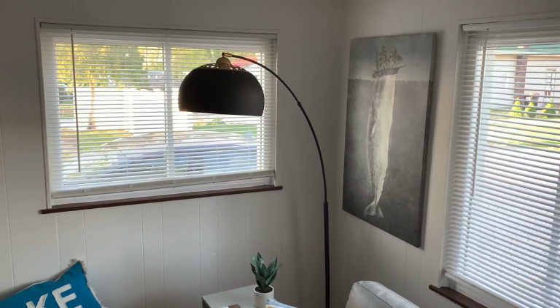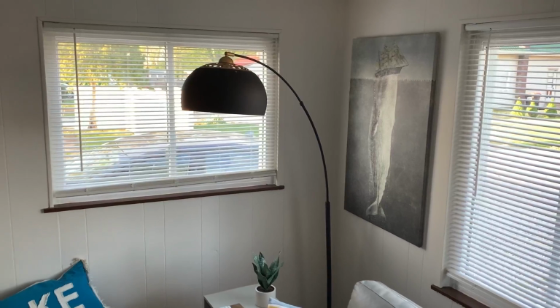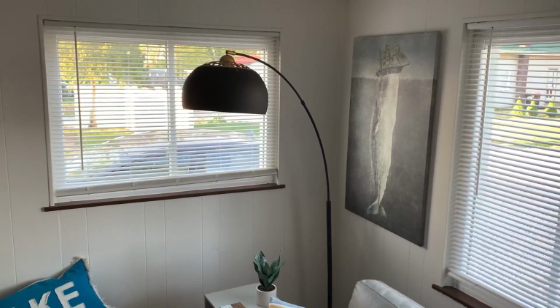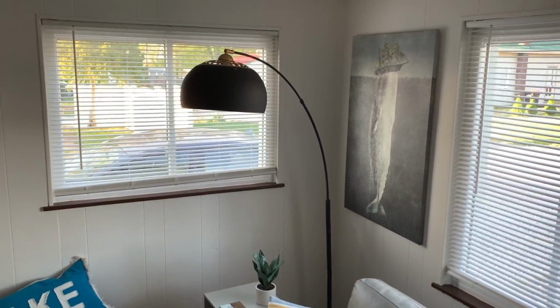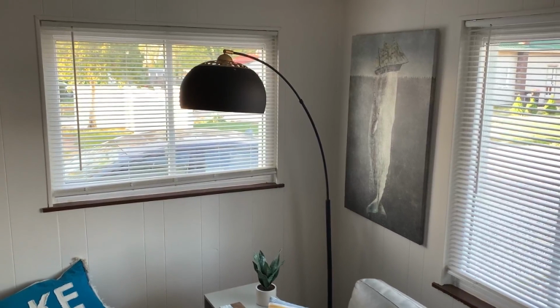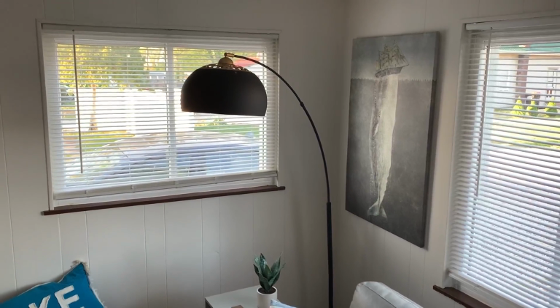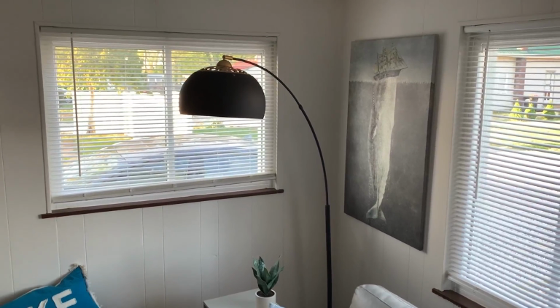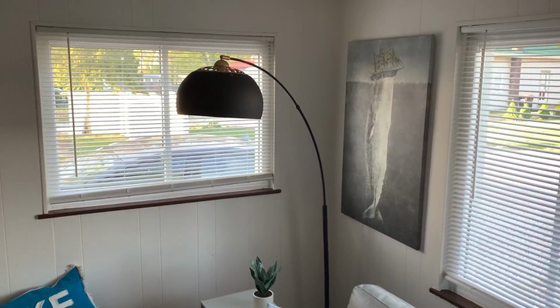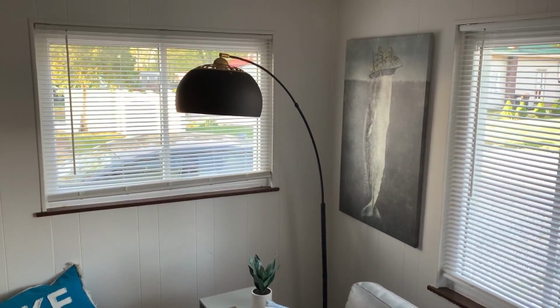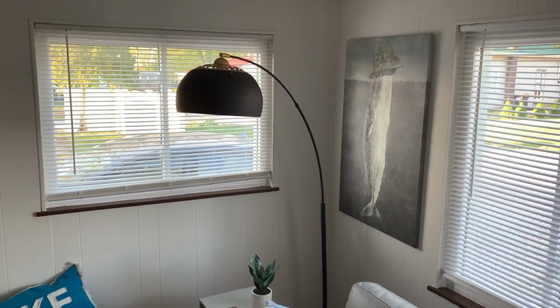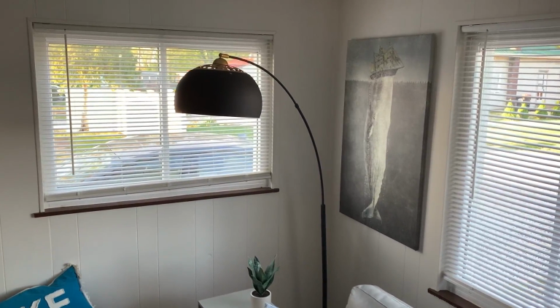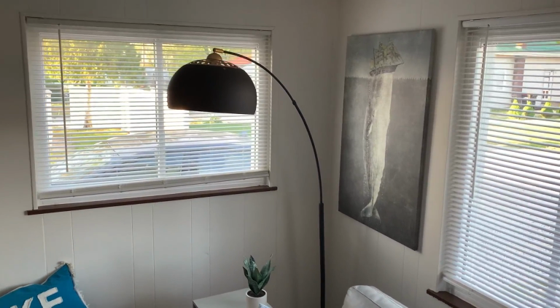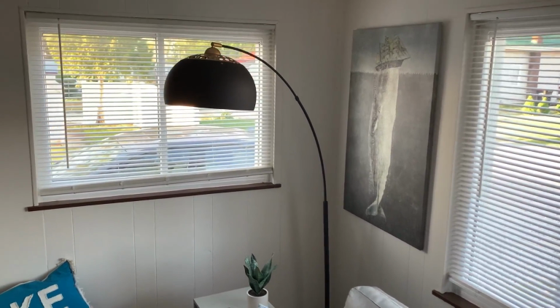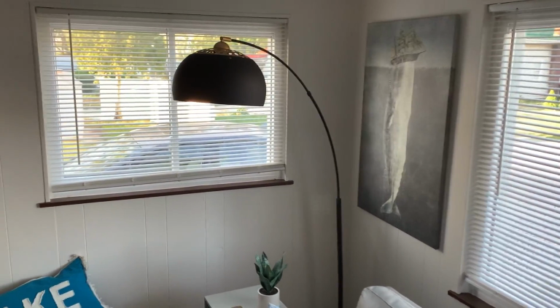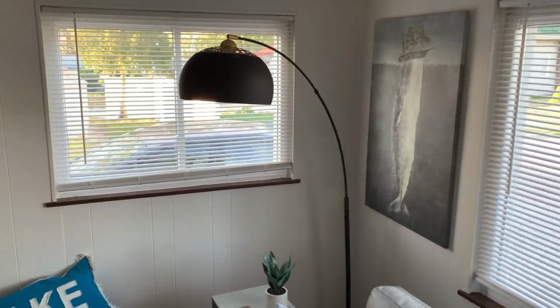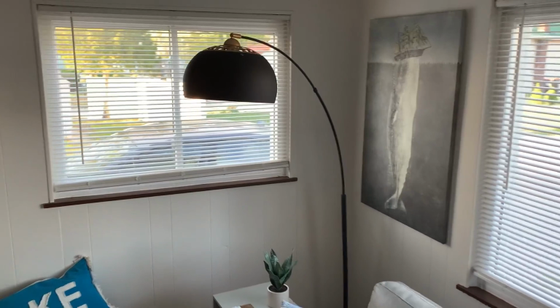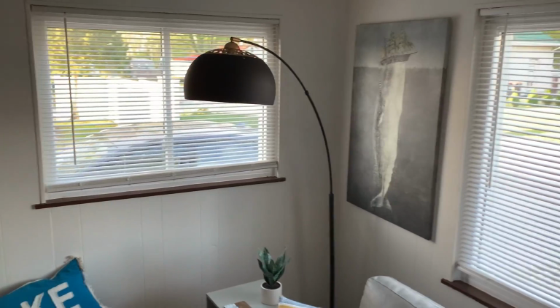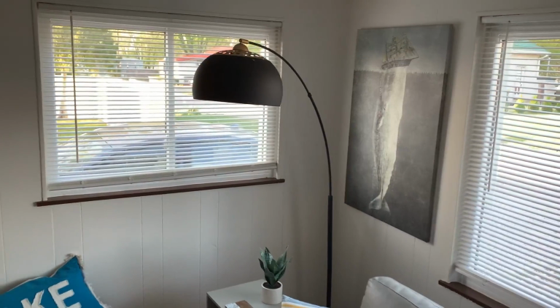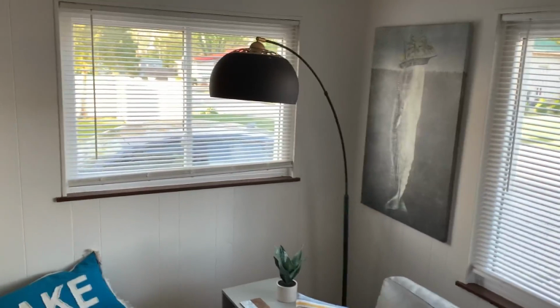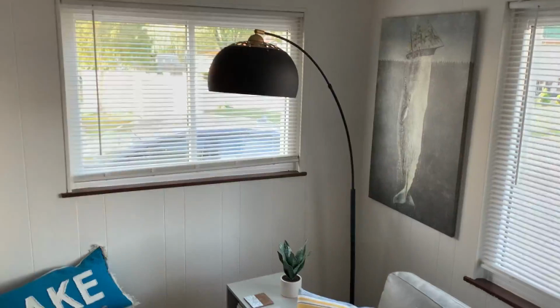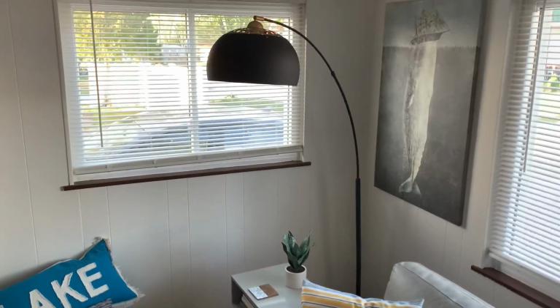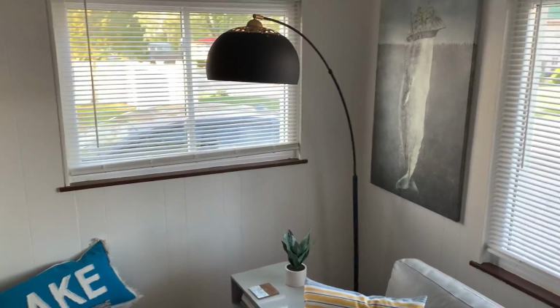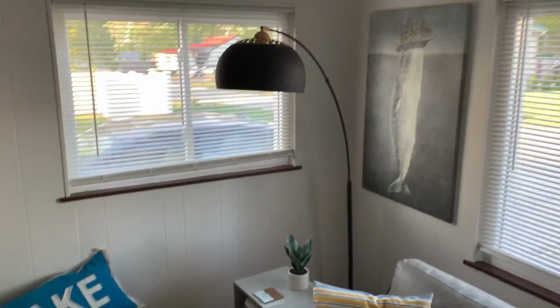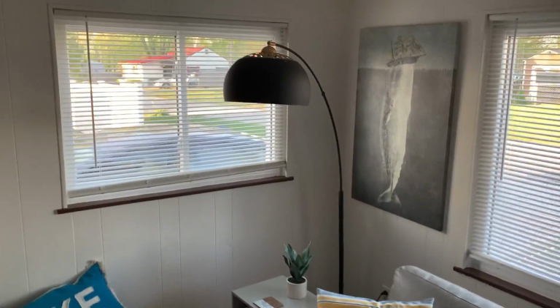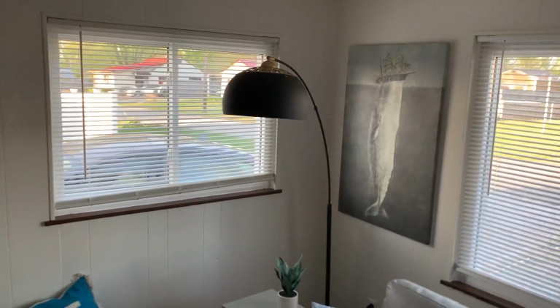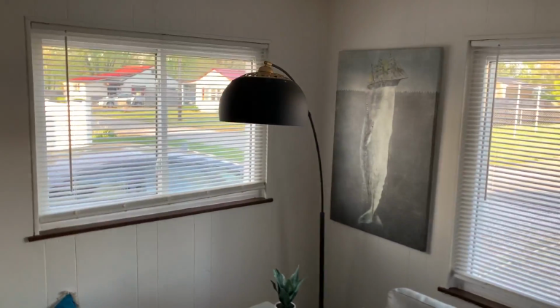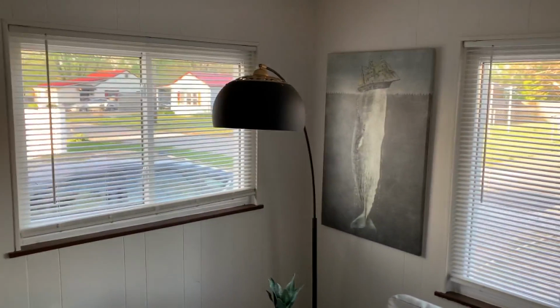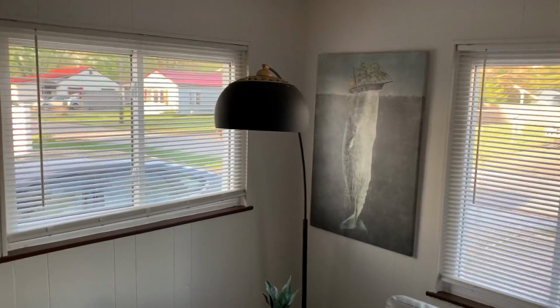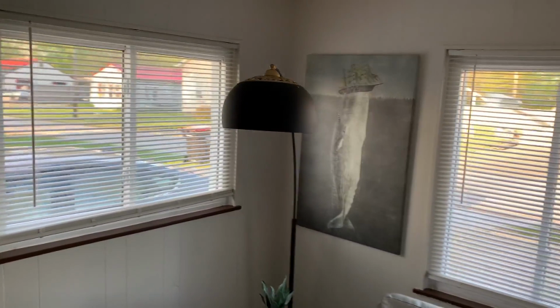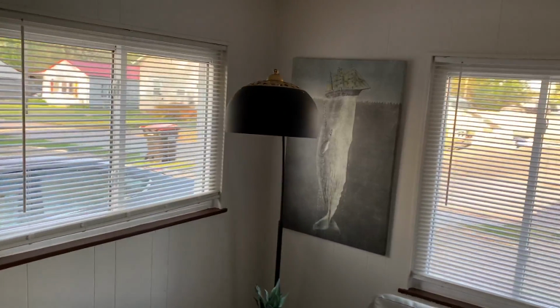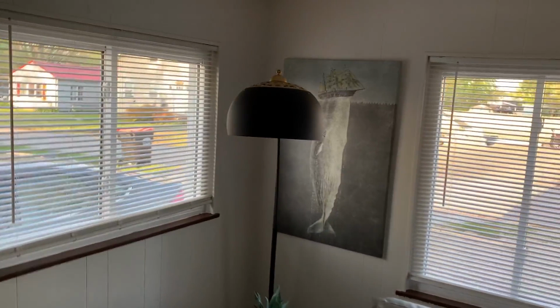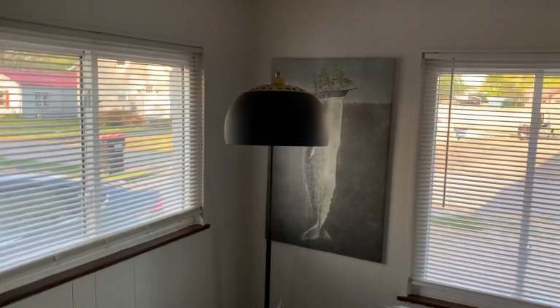Hey guys, here's a review of this lamp from Amazon. I'm gonna kind of show you everything you need to know about it, how it works, and what it looks like.